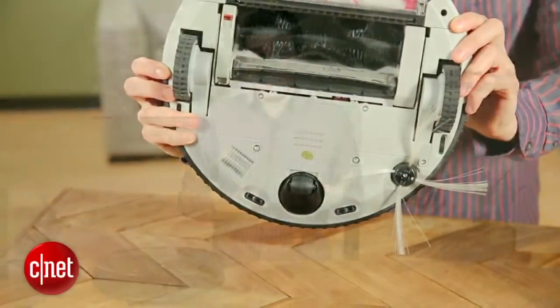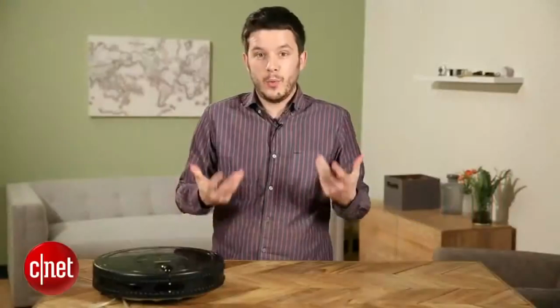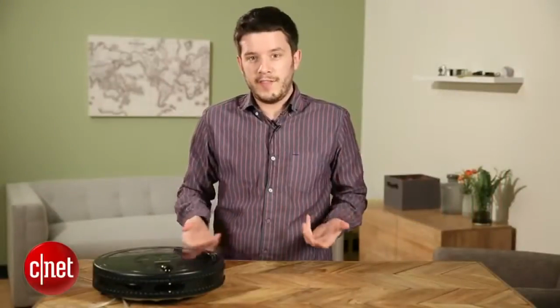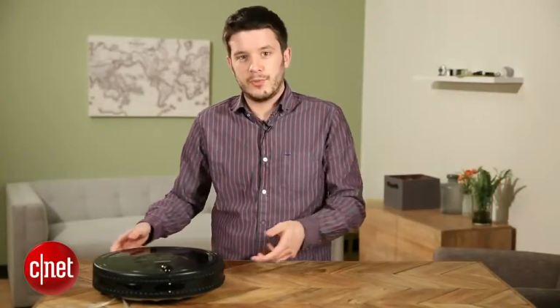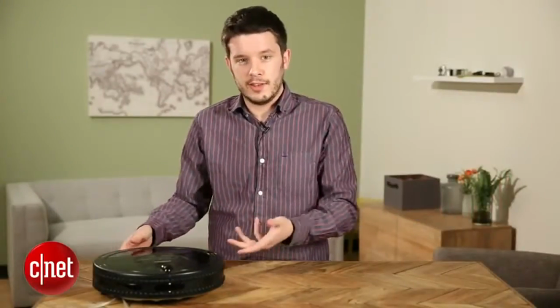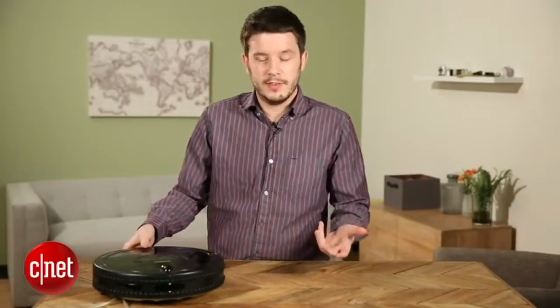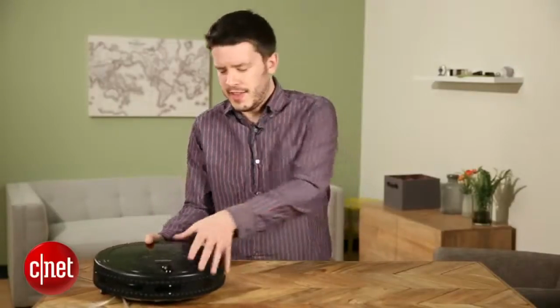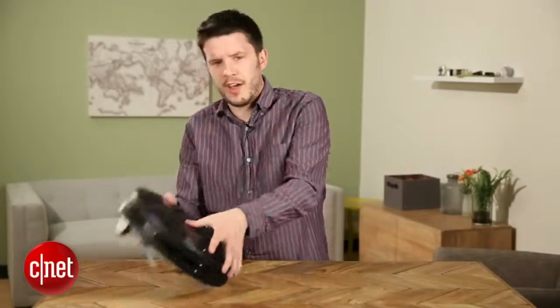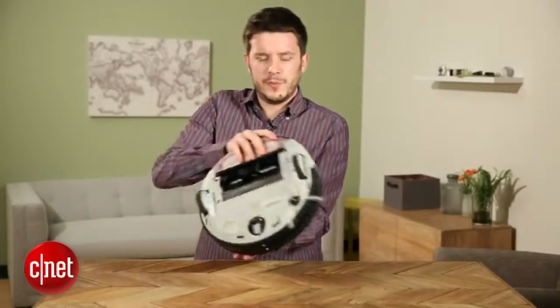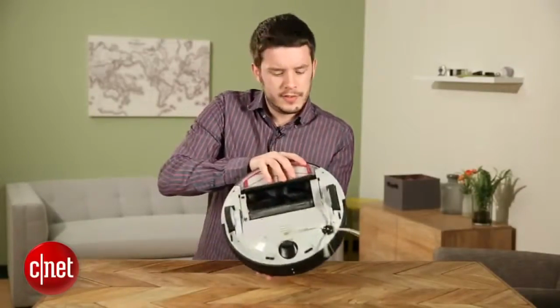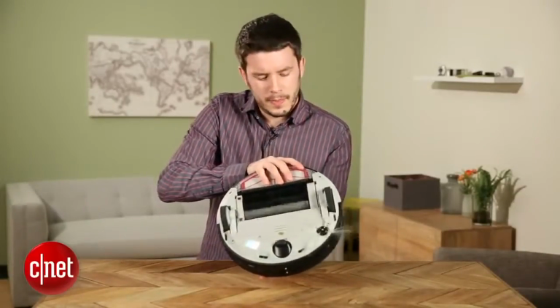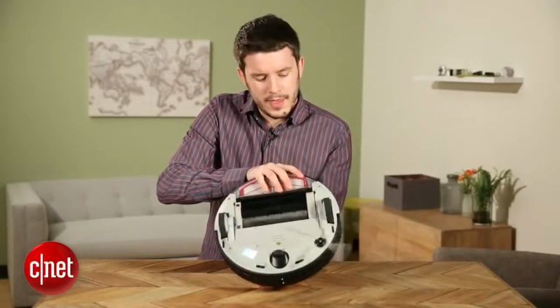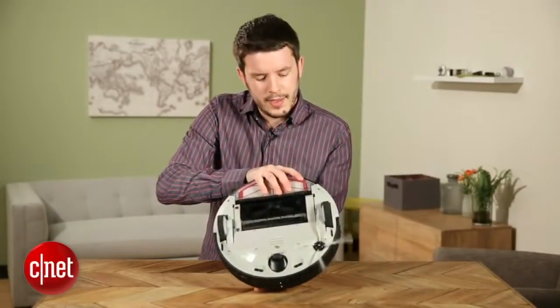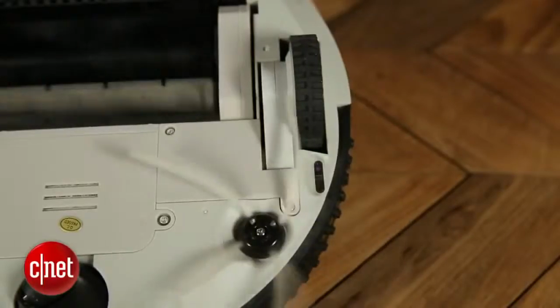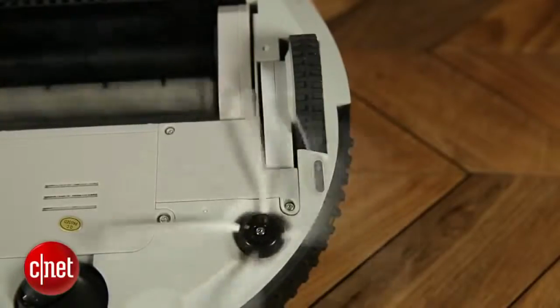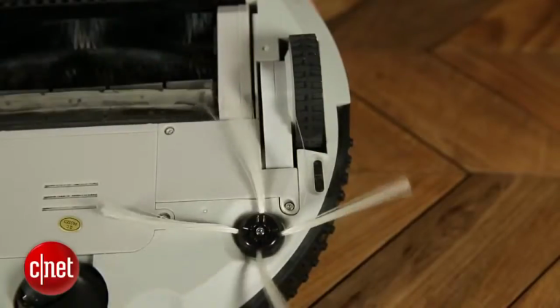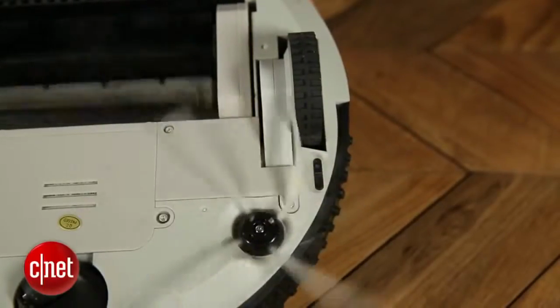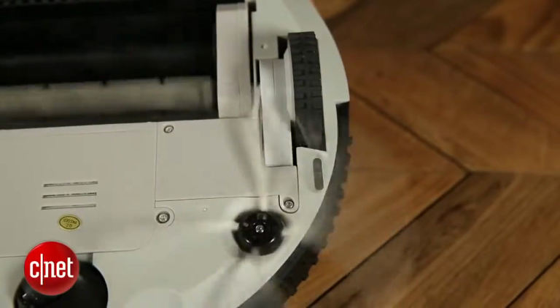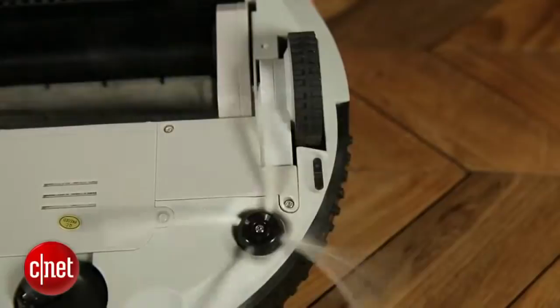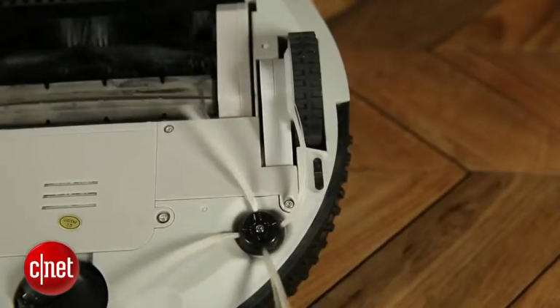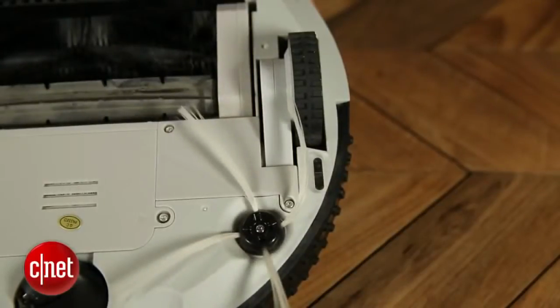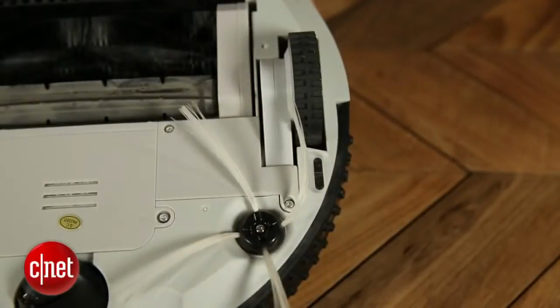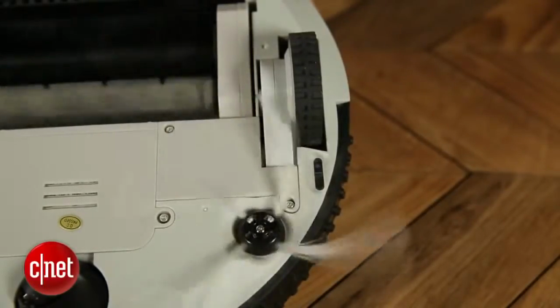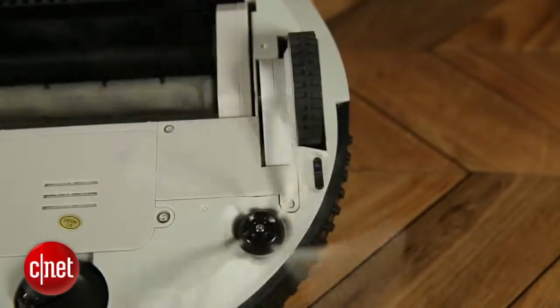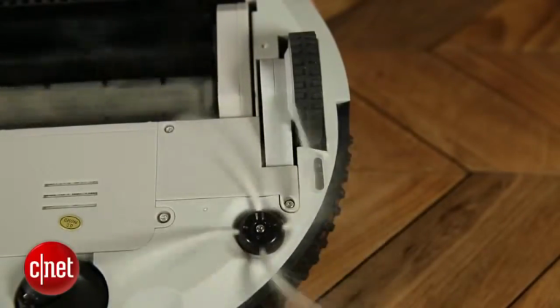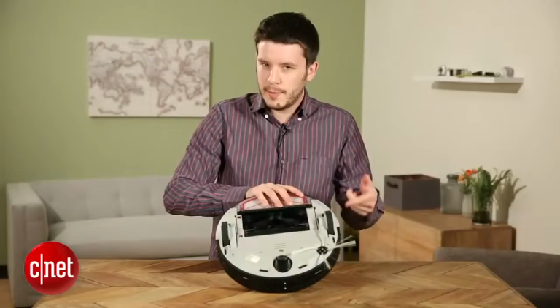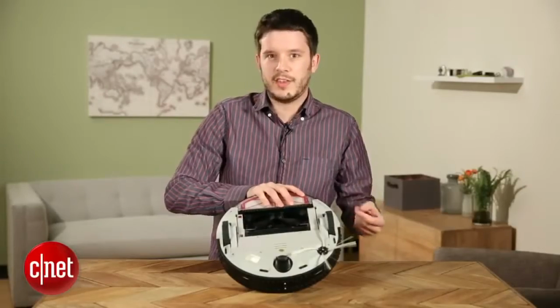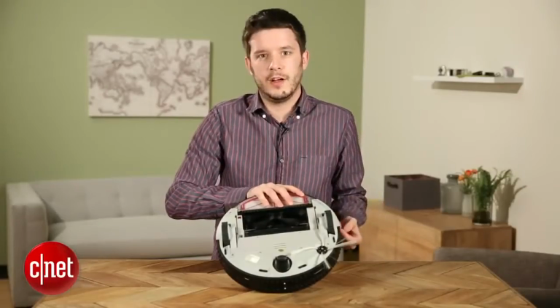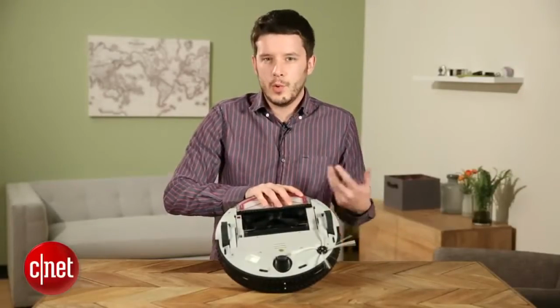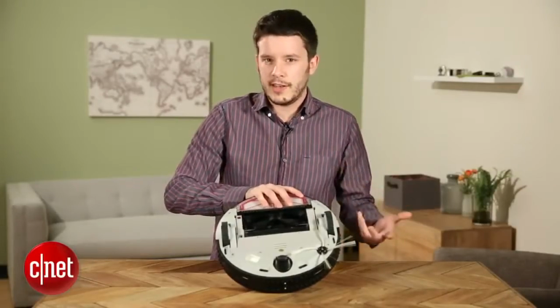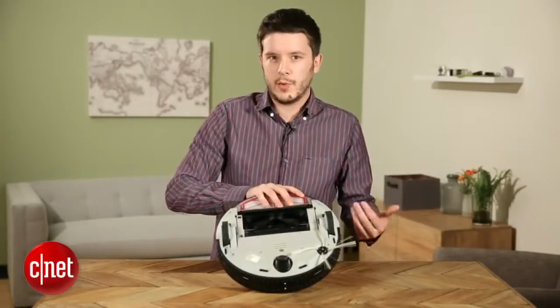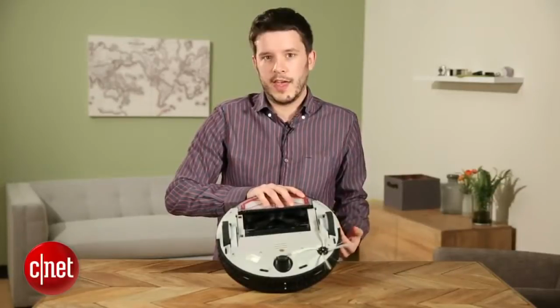I think you're going to want to have that extra brush handy, because take a look at how the brush spins. It hits that wheel every time it goes around, so it's going to wear down a little bit faster. To me, that's a little bit of a design flaw. I wish they hadn't done it quite like that.